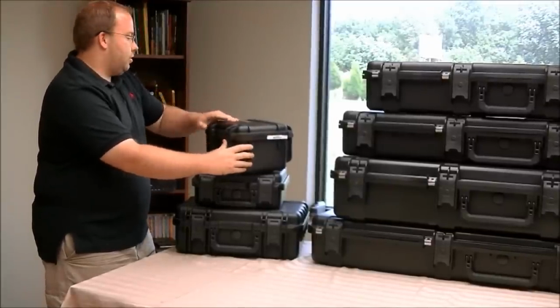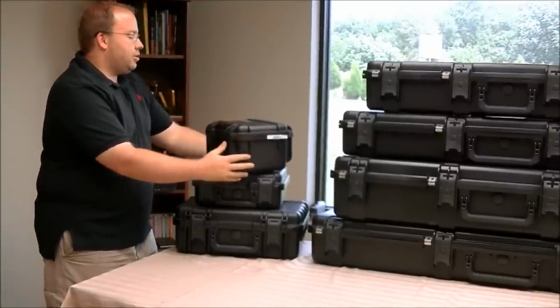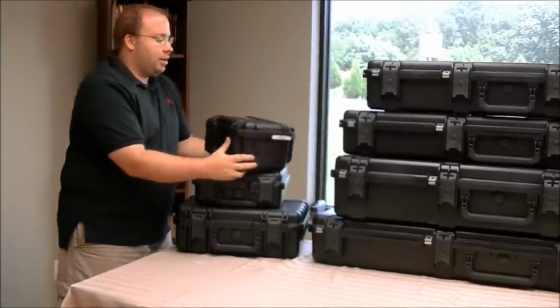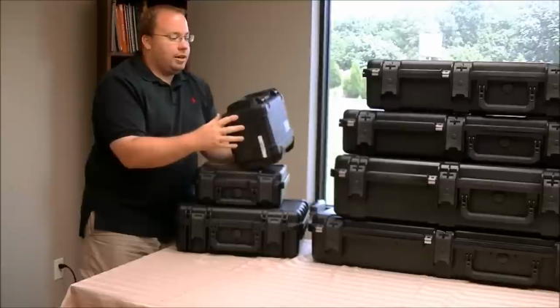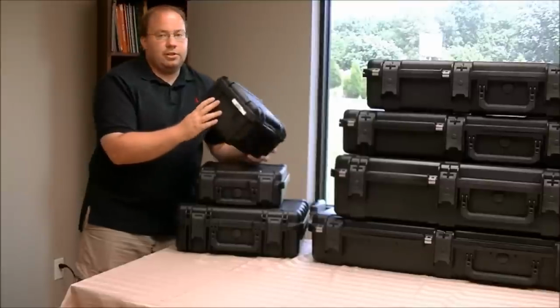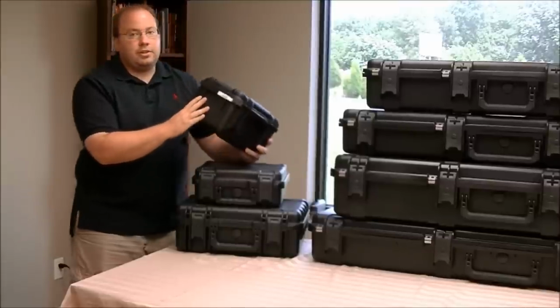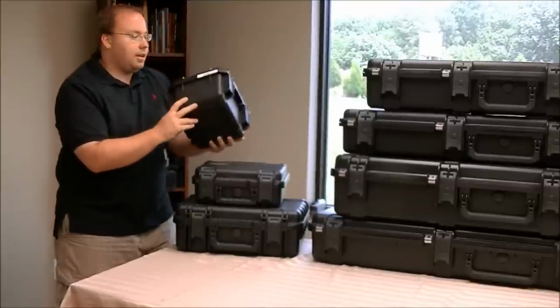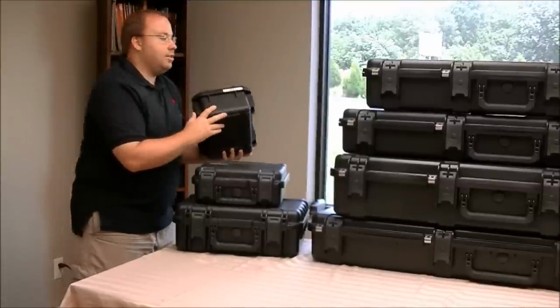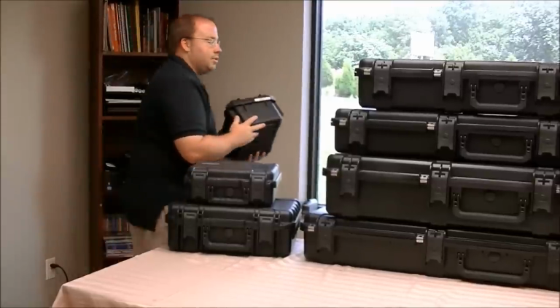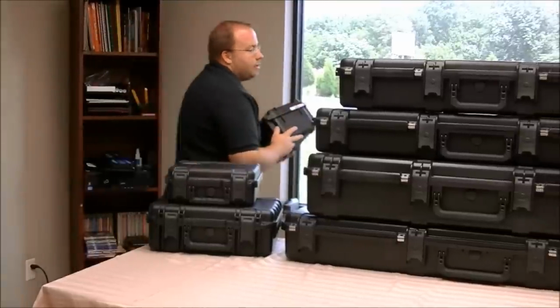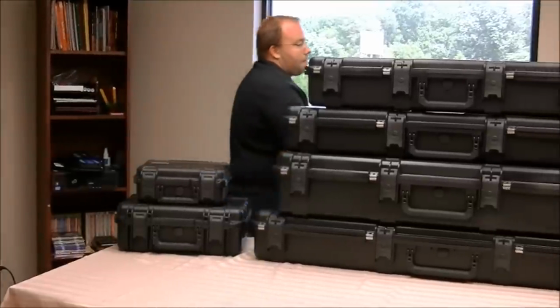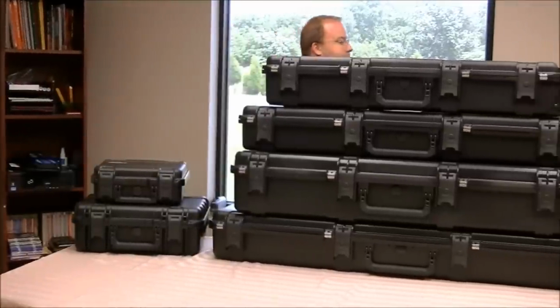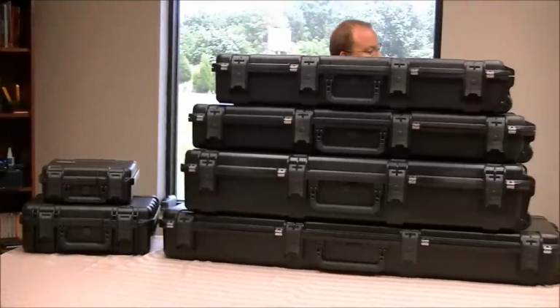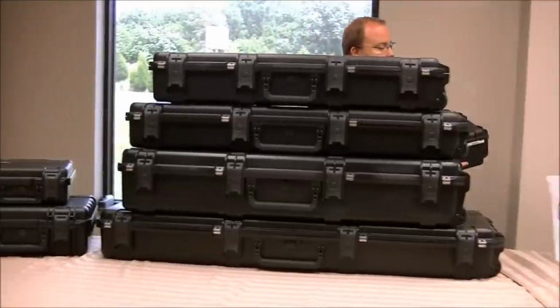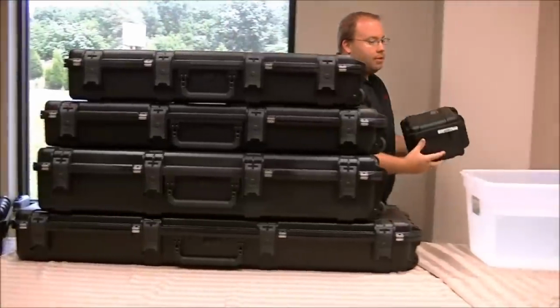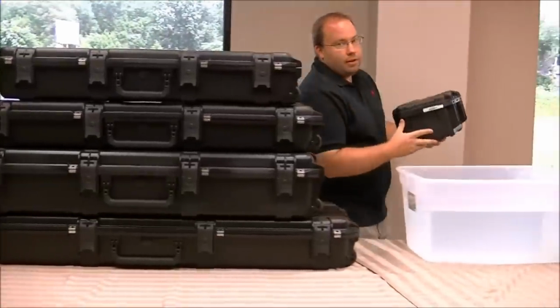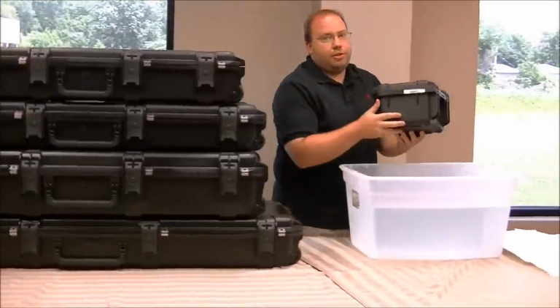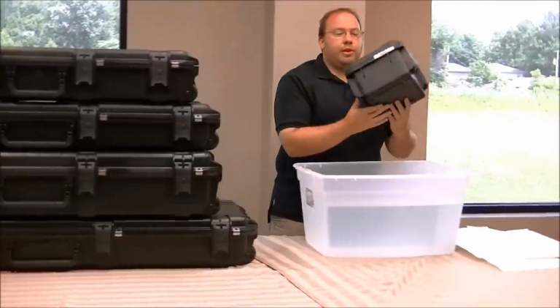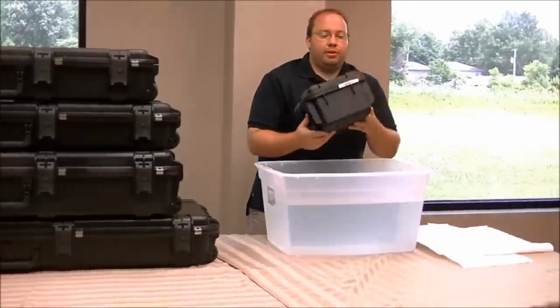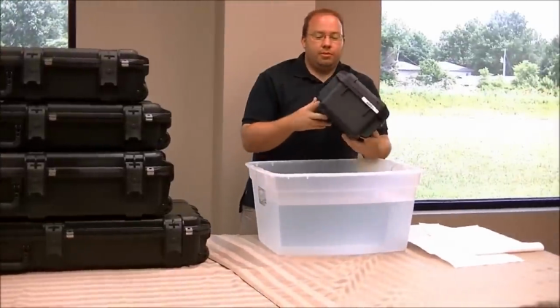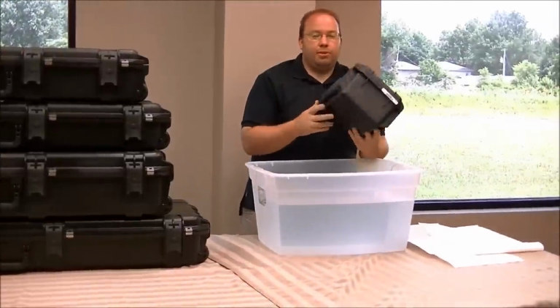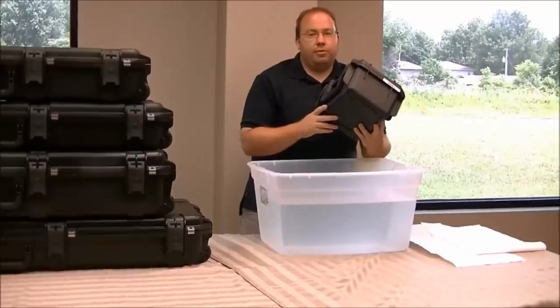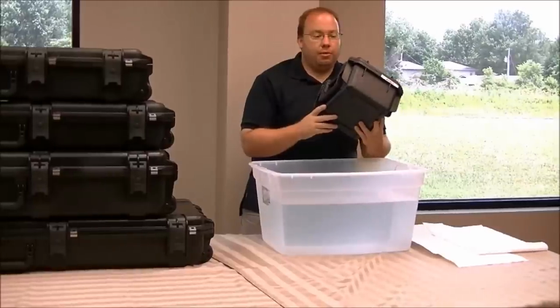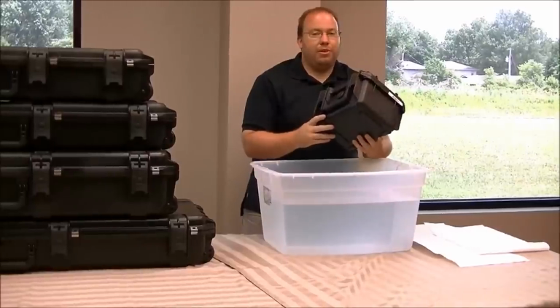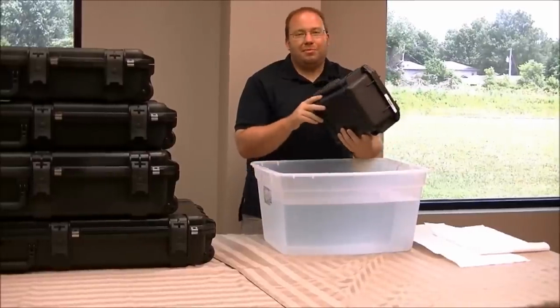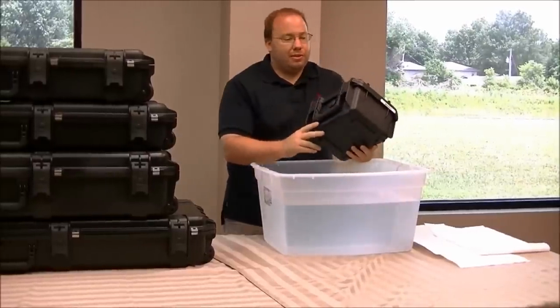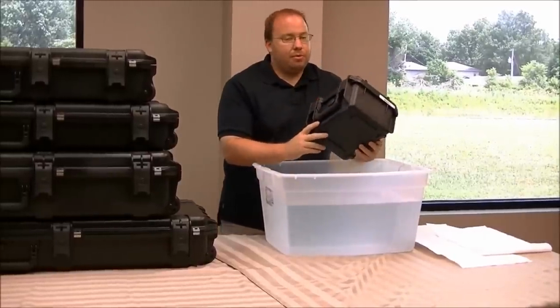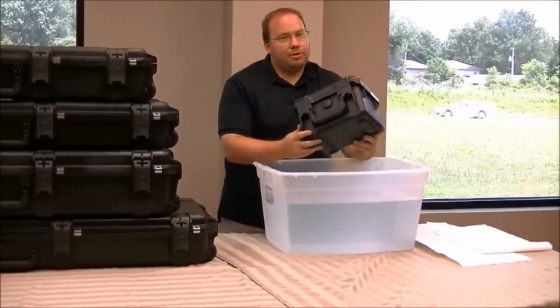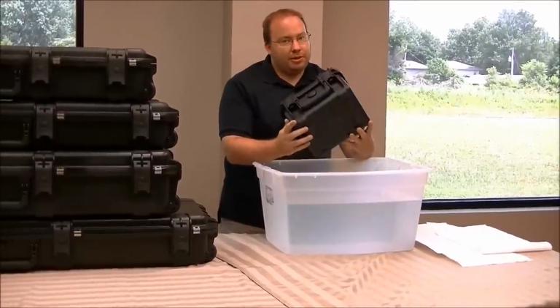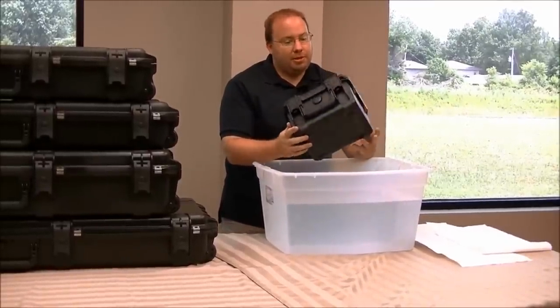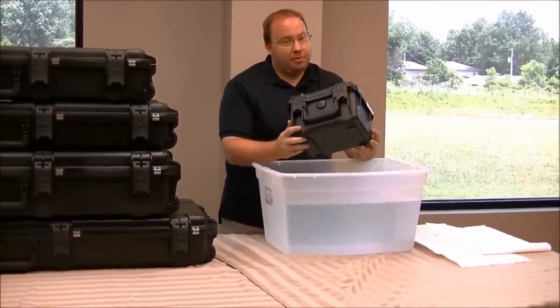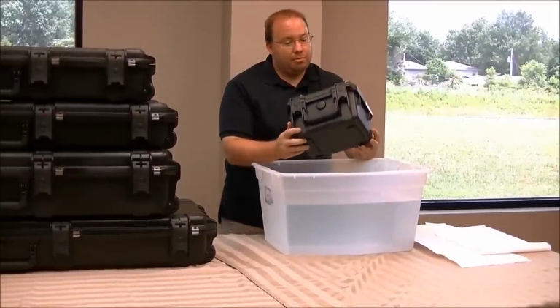We're actually going to take this case as a test and I'll show you that it is completely waterproof. Some brands say water resistant, but SKB — these are waterproof.